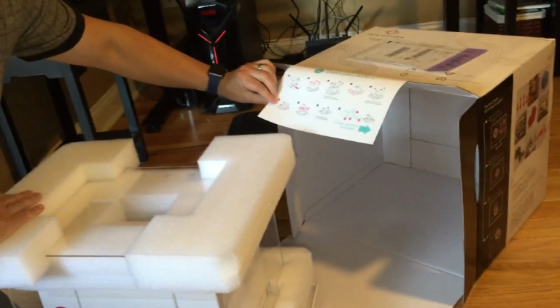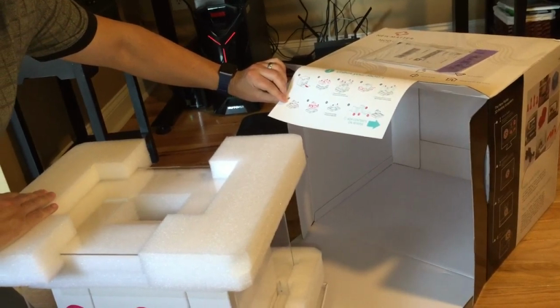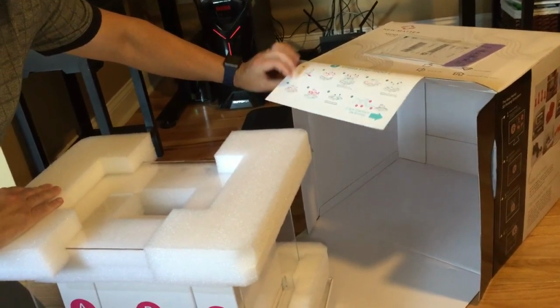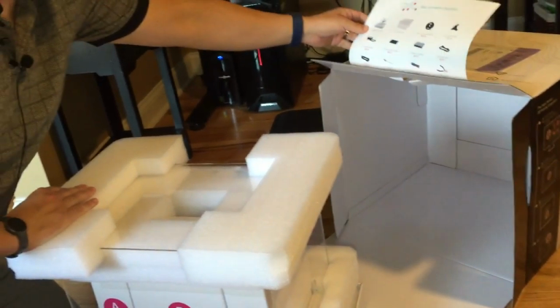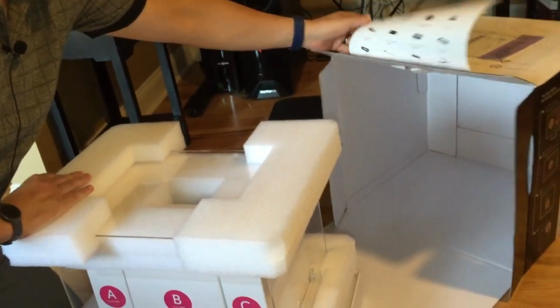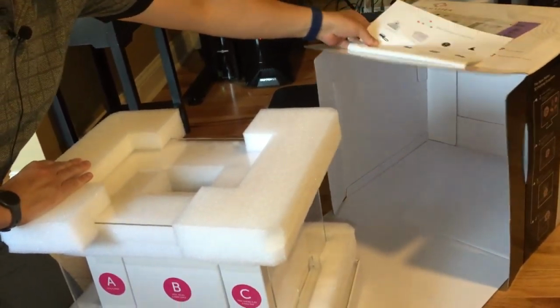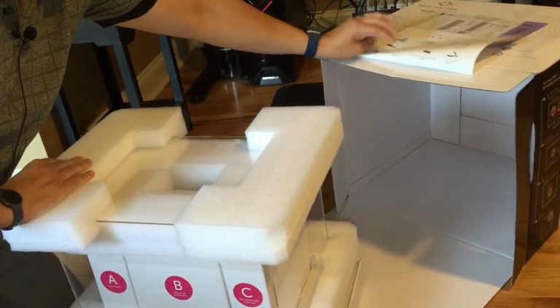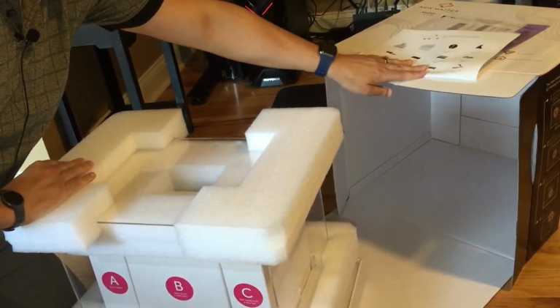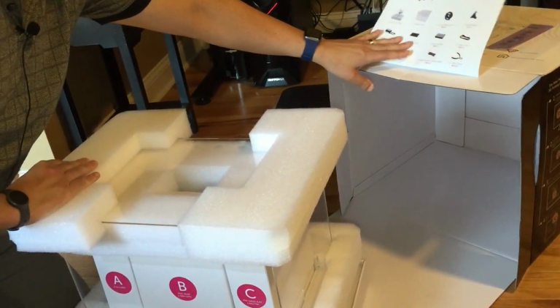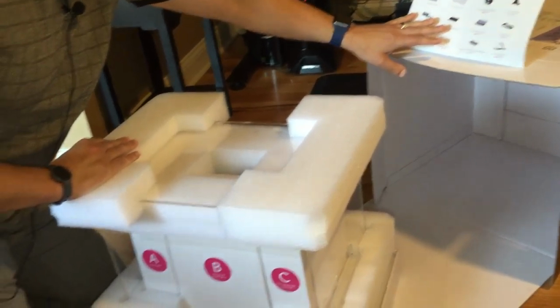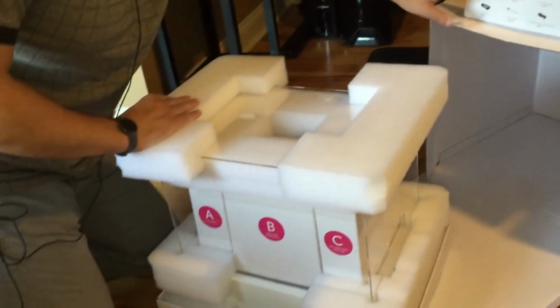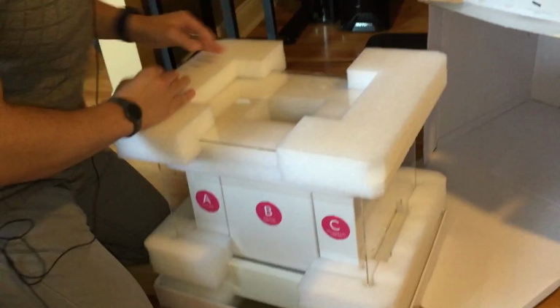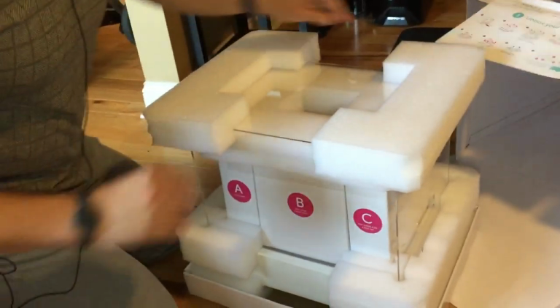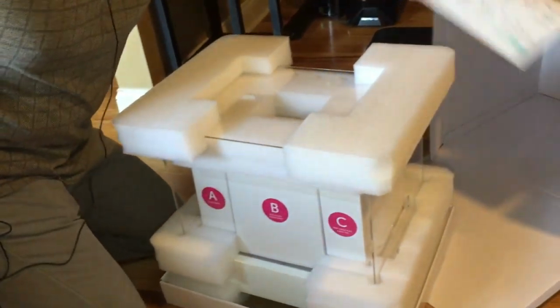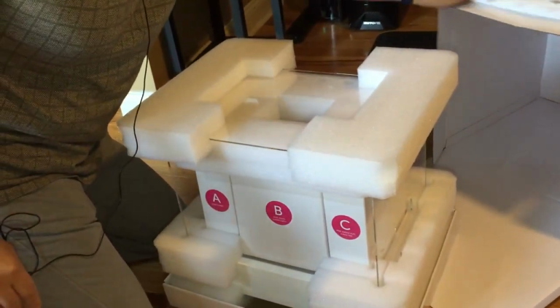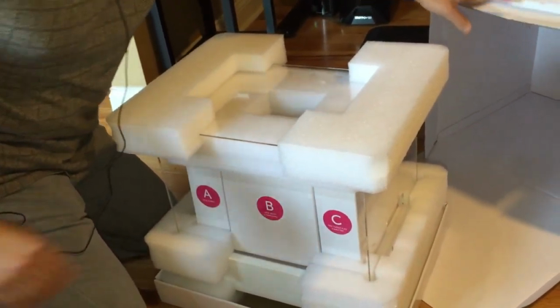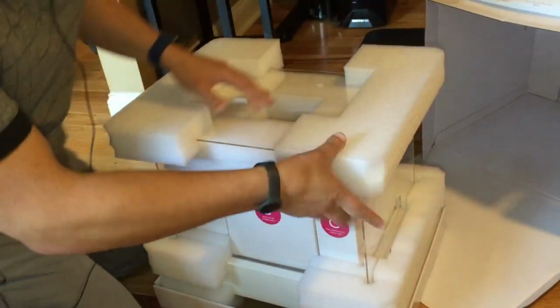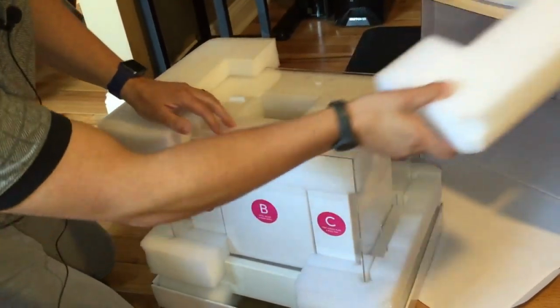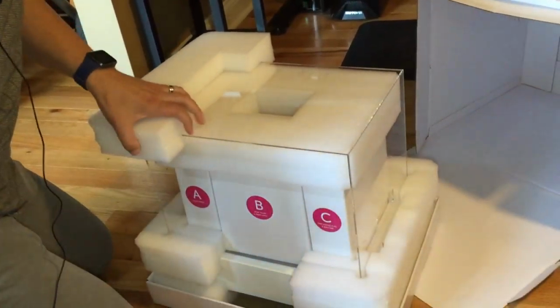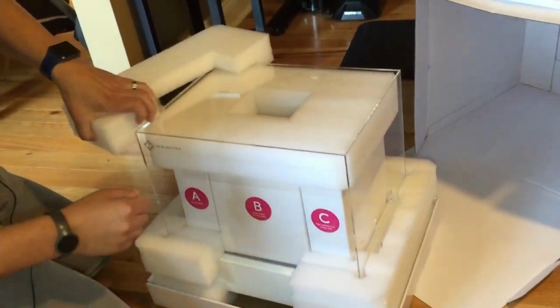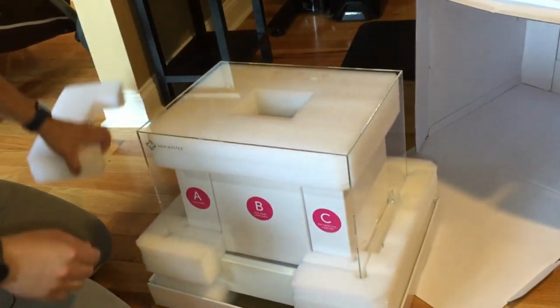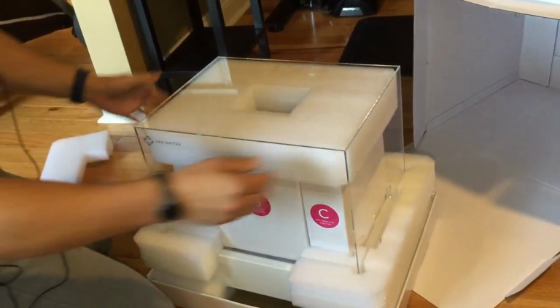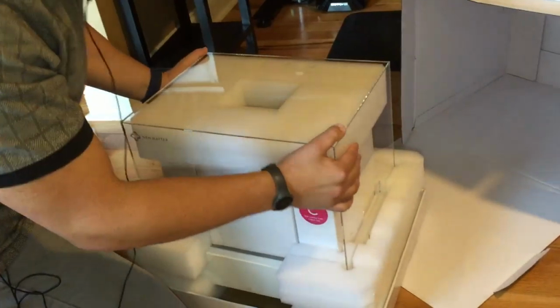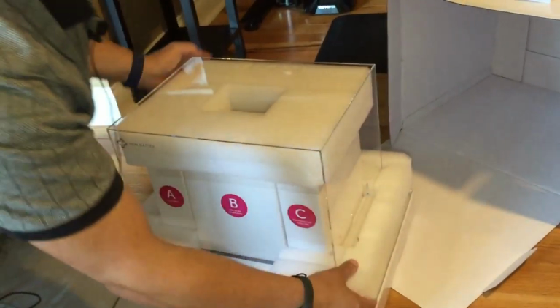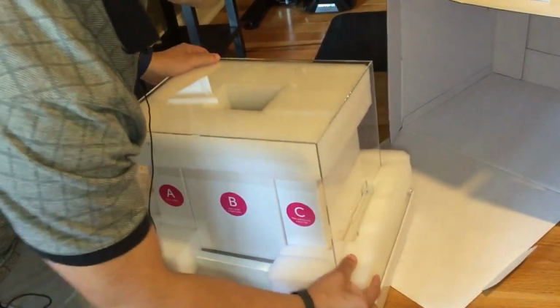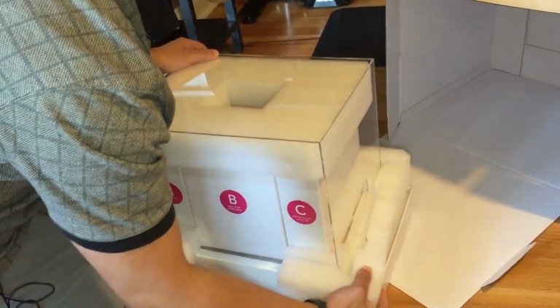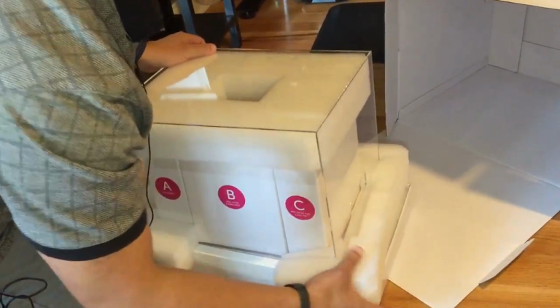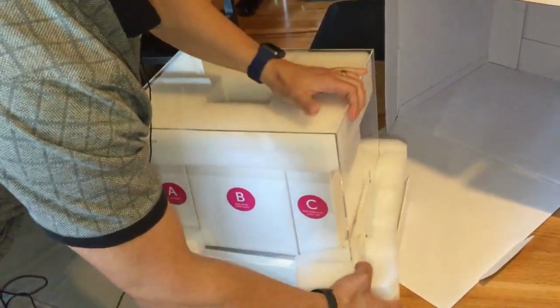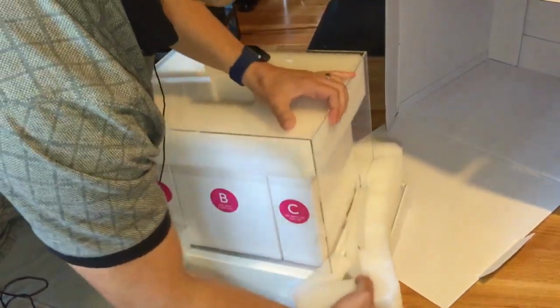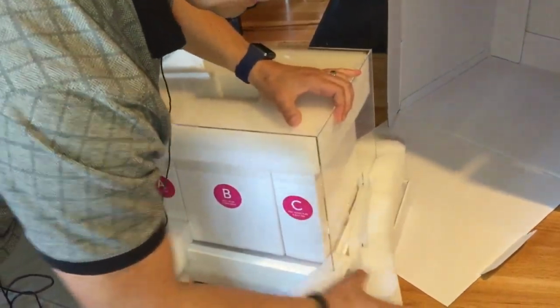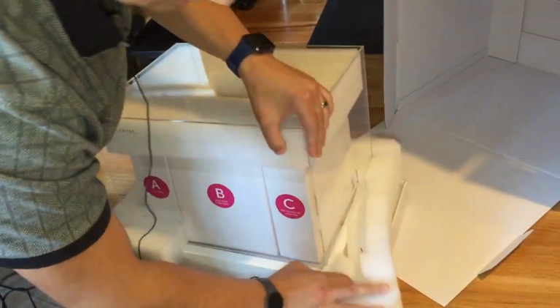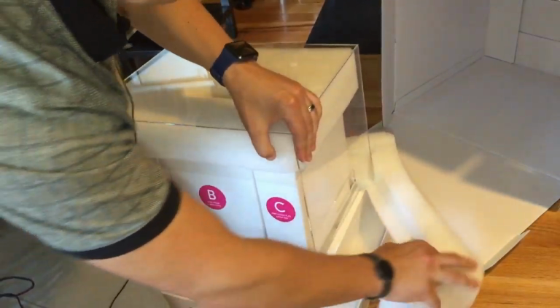We've basically removed the outer packaging, and let's see how easy it is to remove the protective packaging.